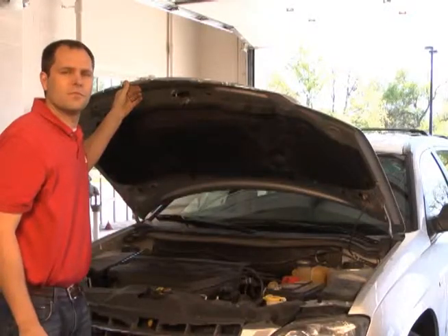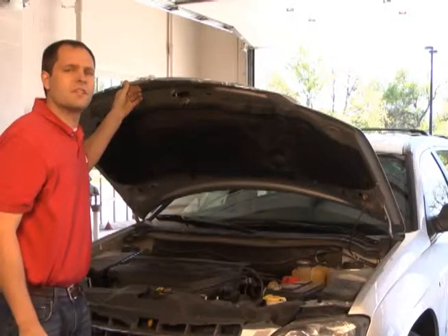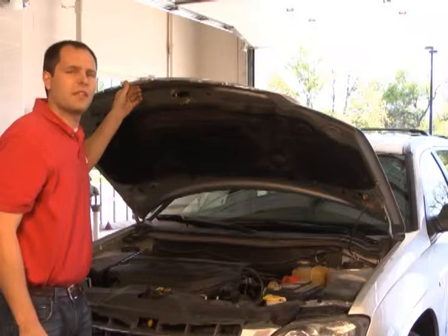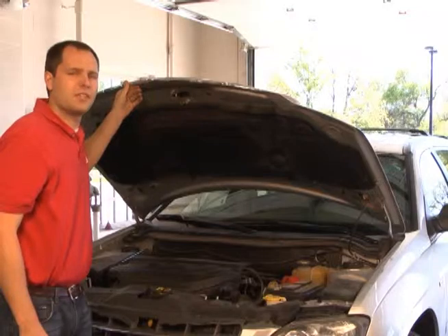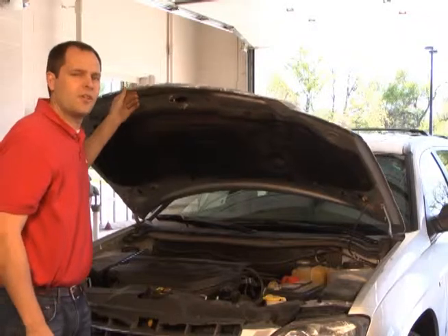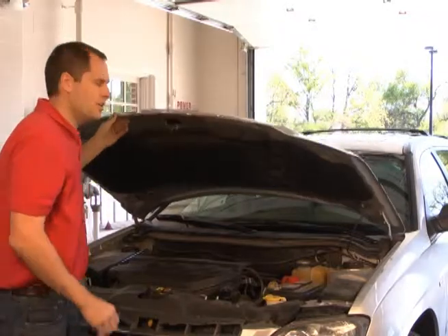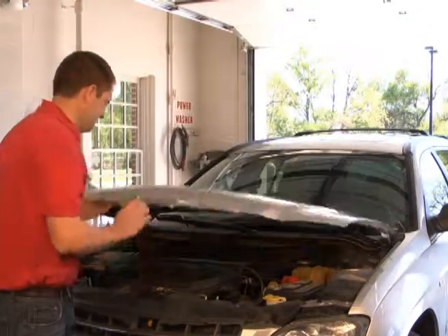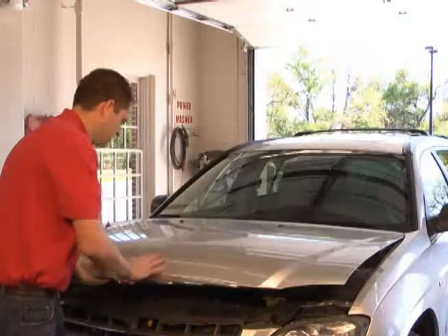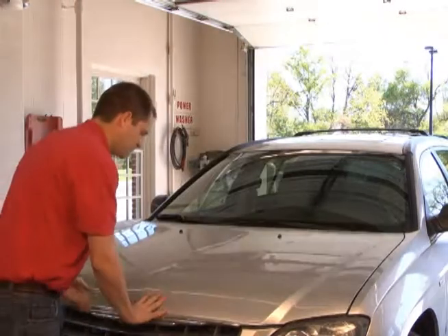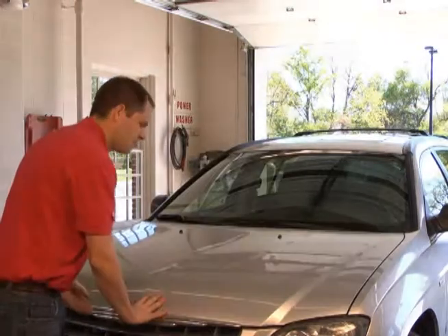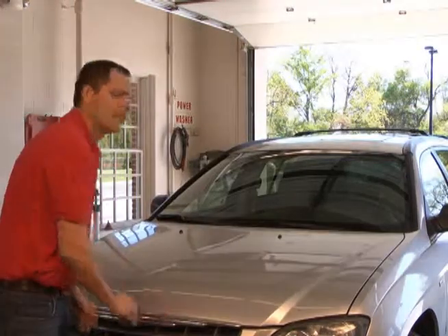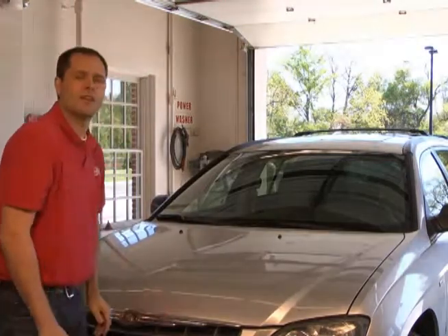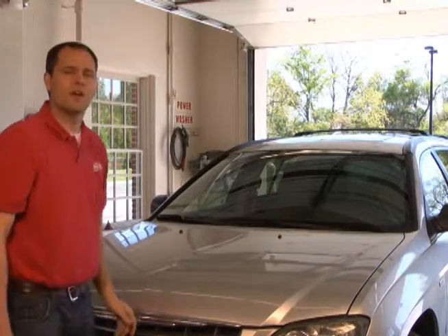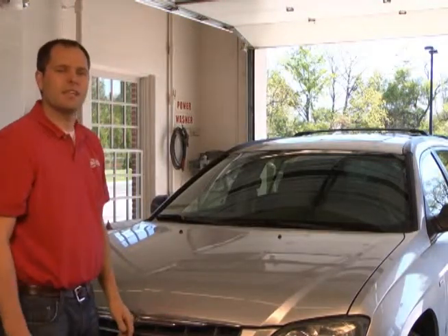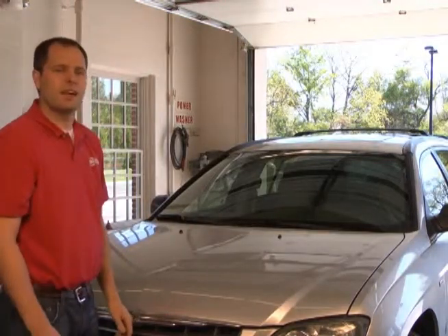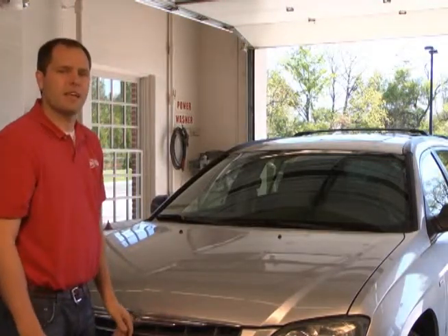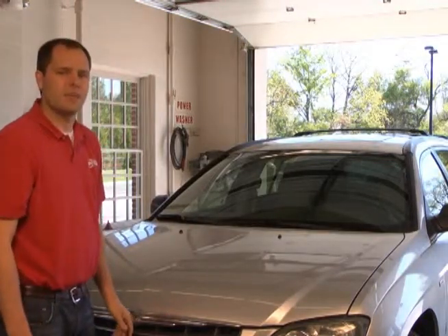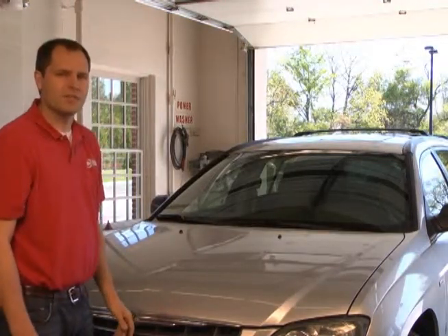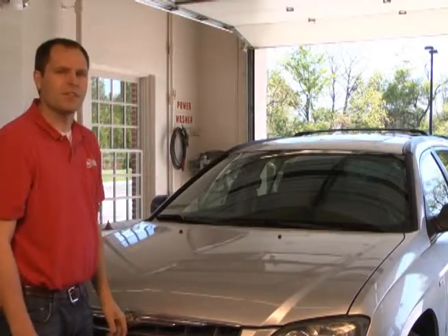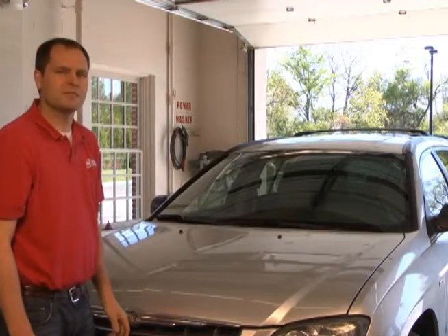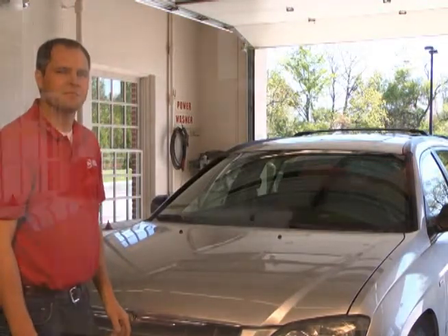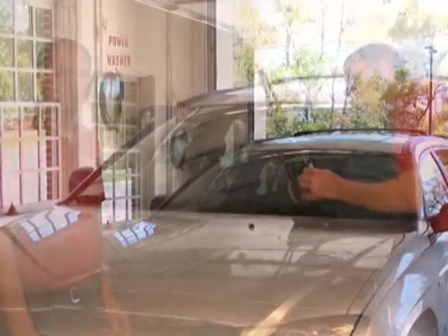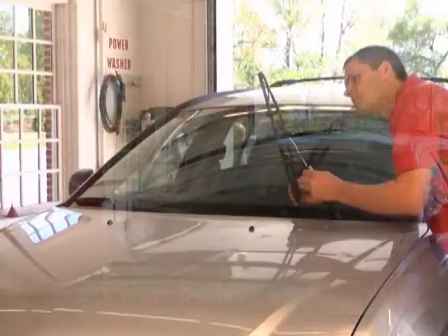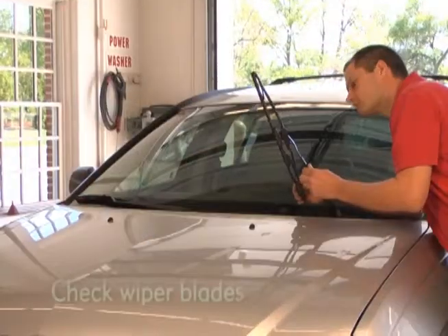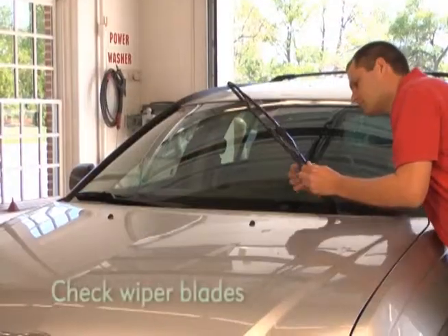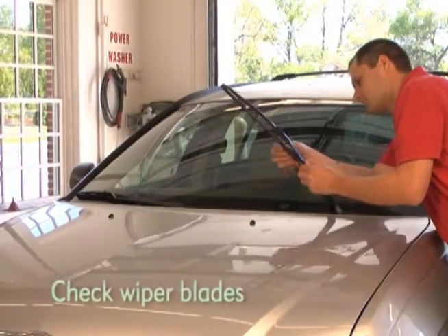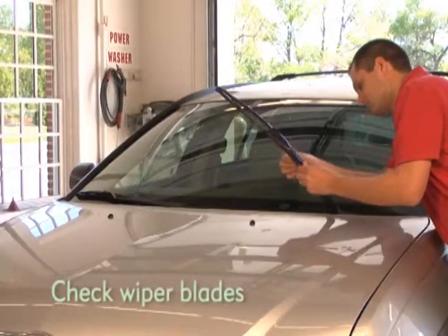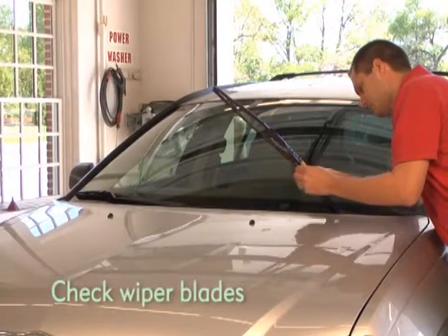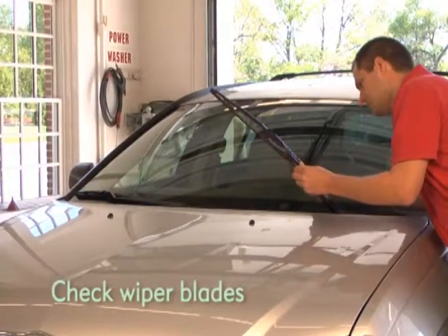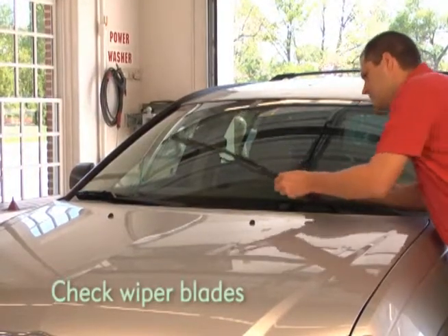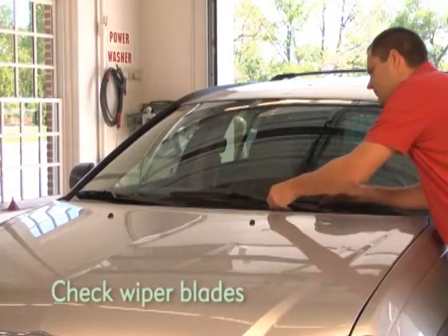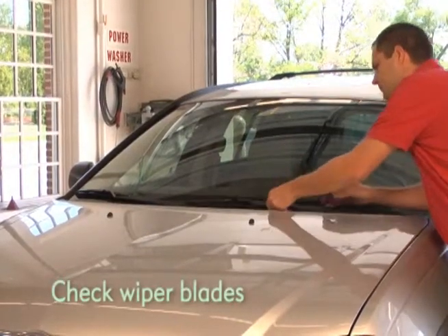Once everything looks good under the hood, go ahead and give the outside a good once over. Check your wiper blades to see if they need to be replaced.